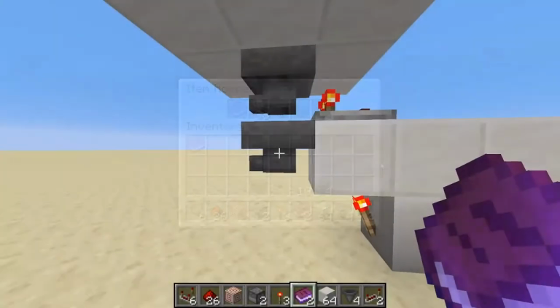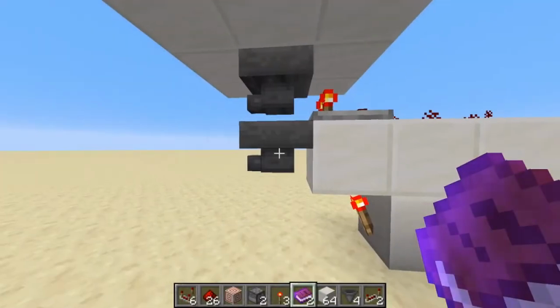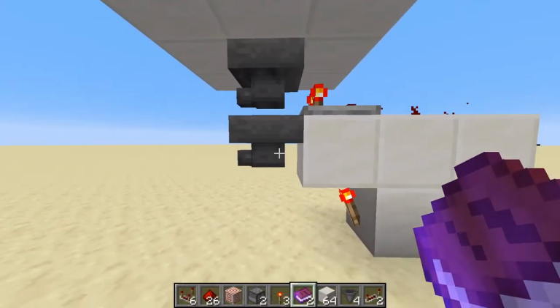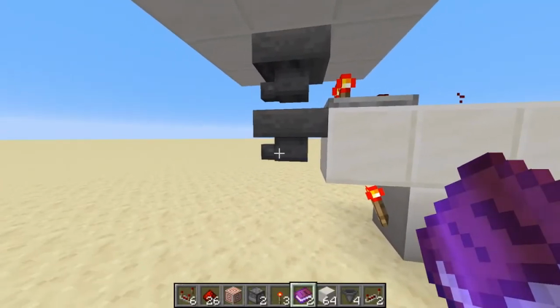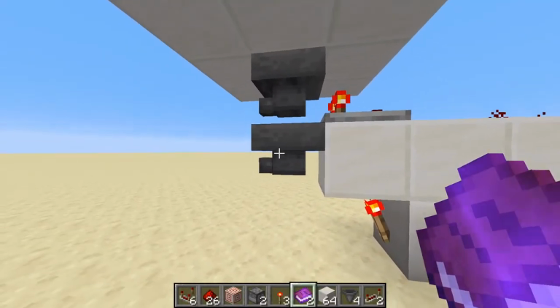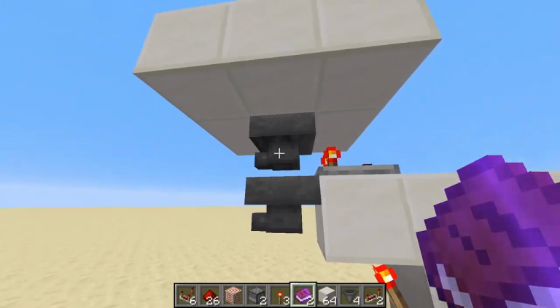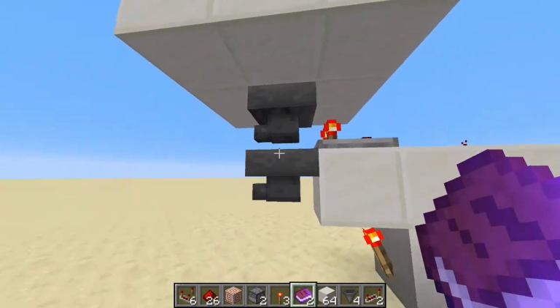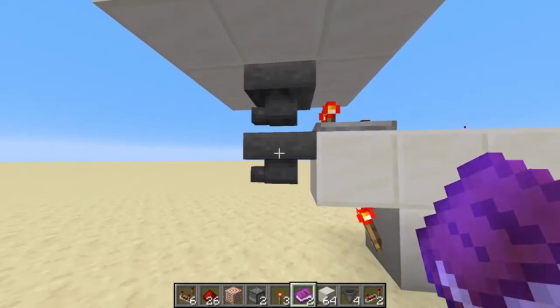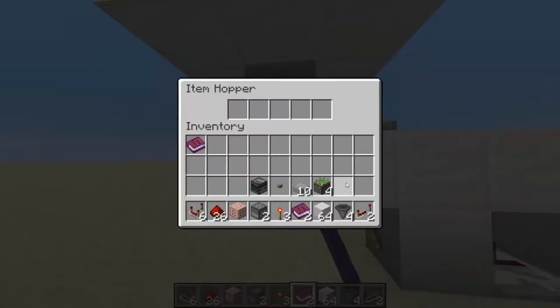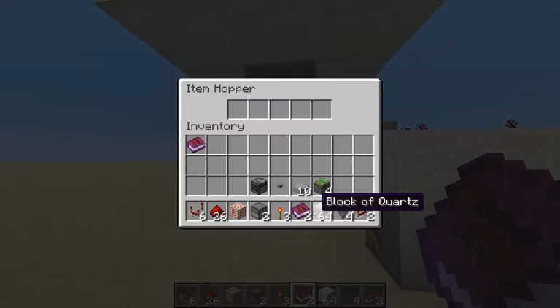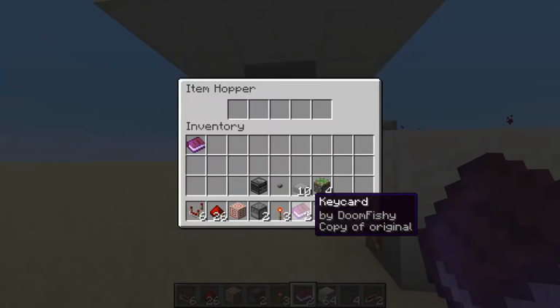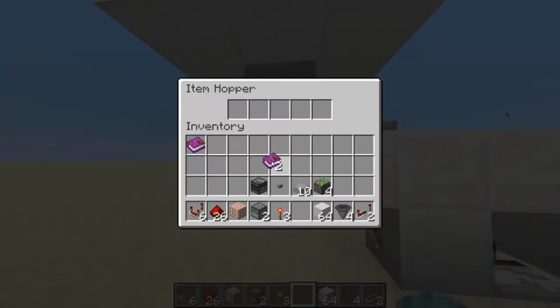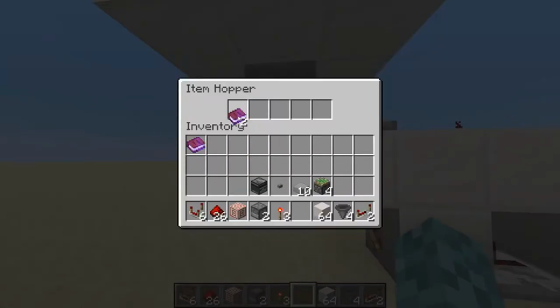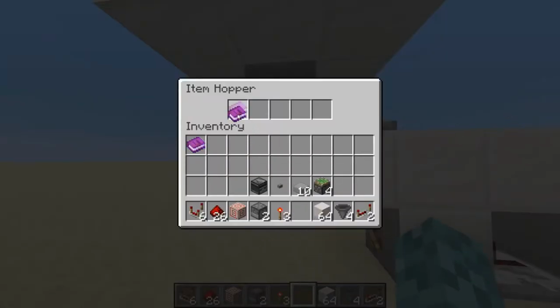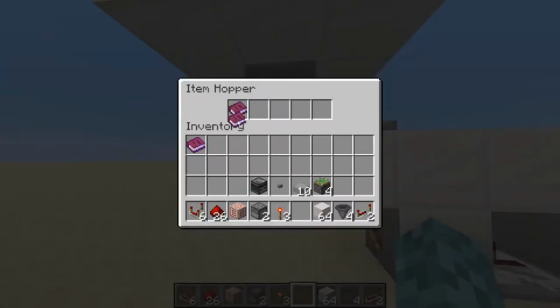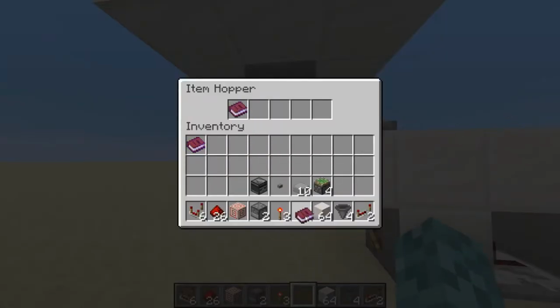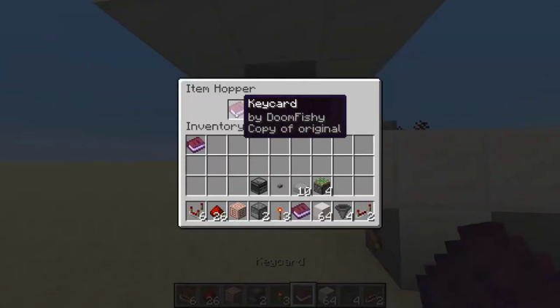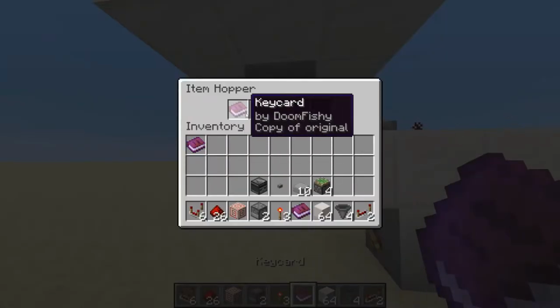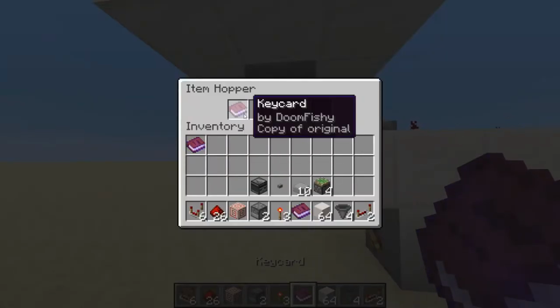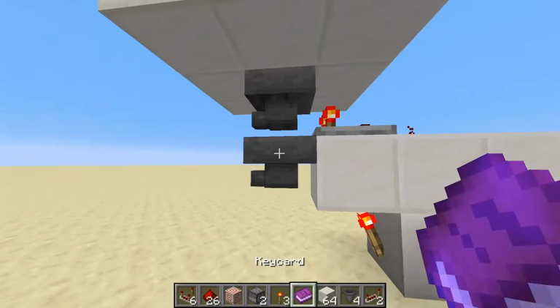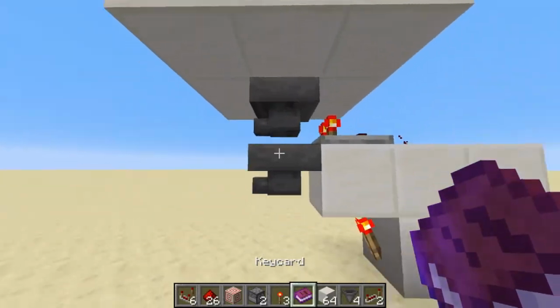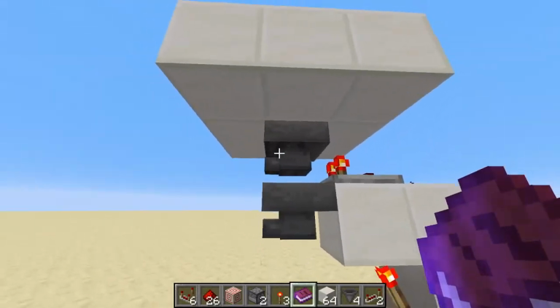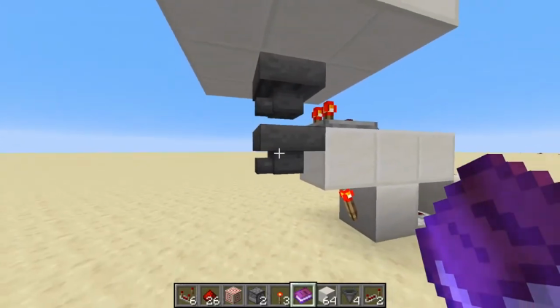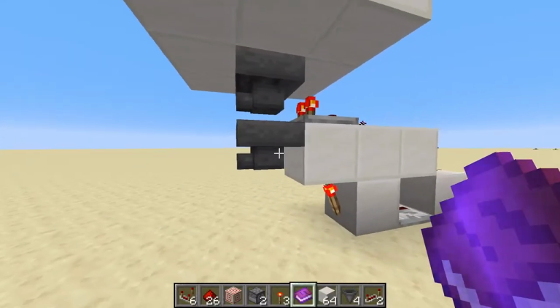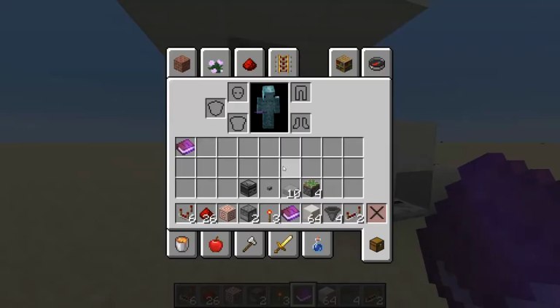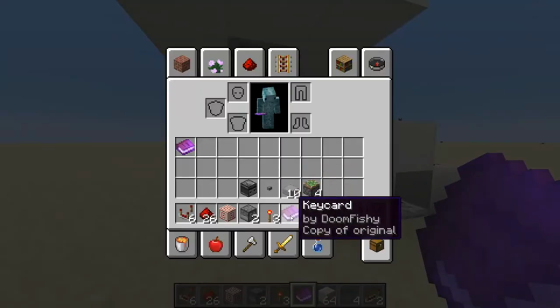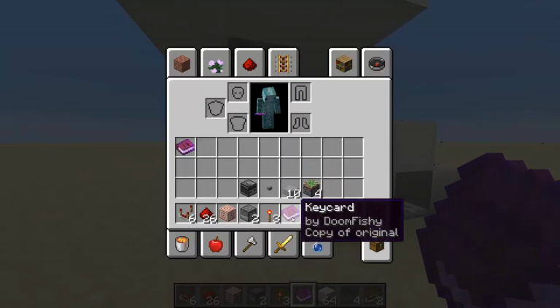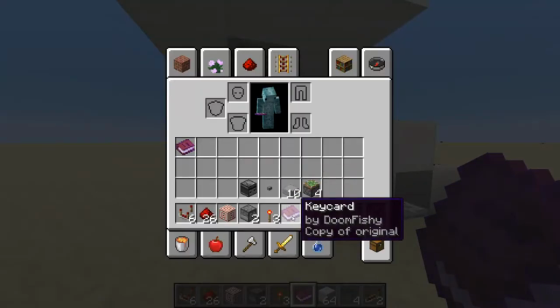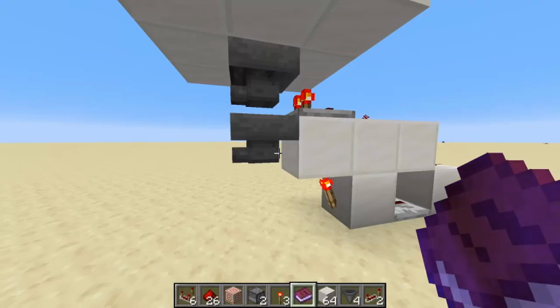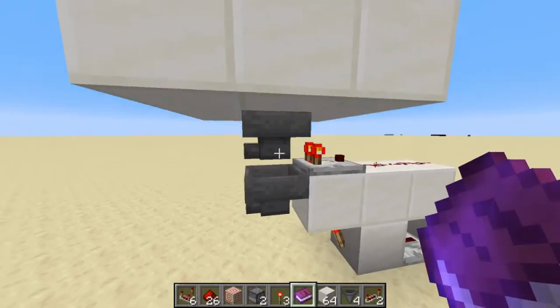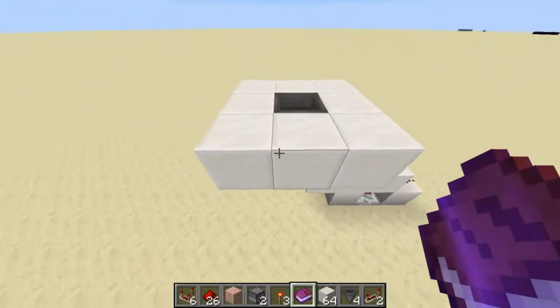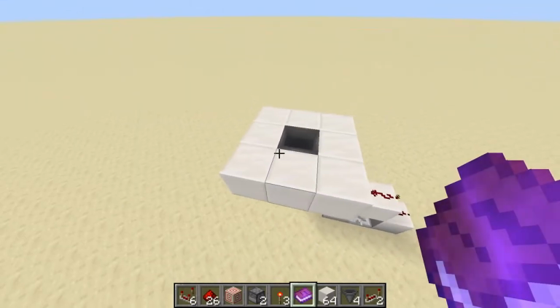In the hopper underneath our filter hopper — which is this one — we're going to place down one more keycard copy. So you'll need two in this mechanism, and then you can keep the other one to actually access your door.